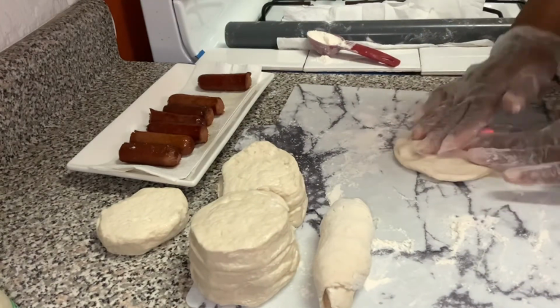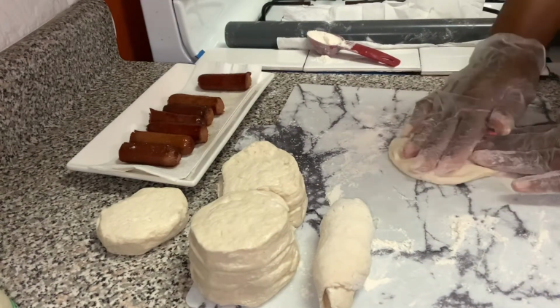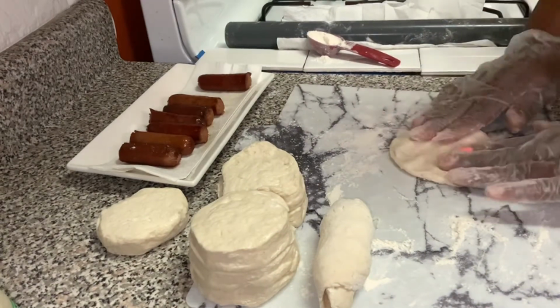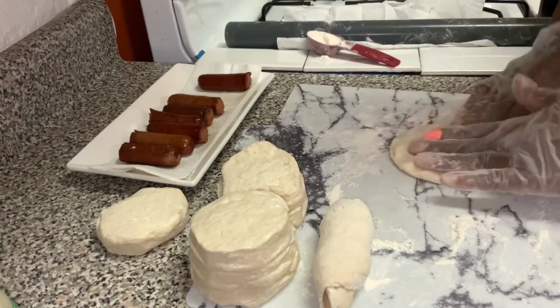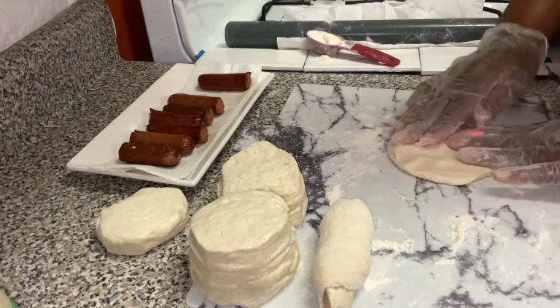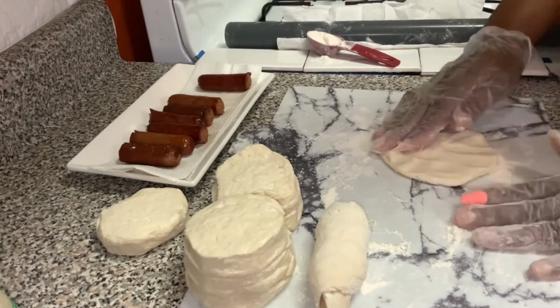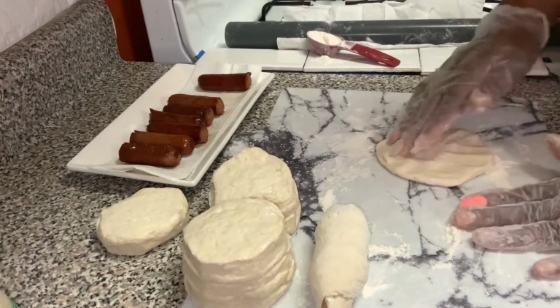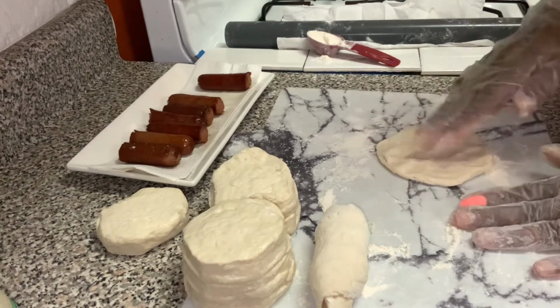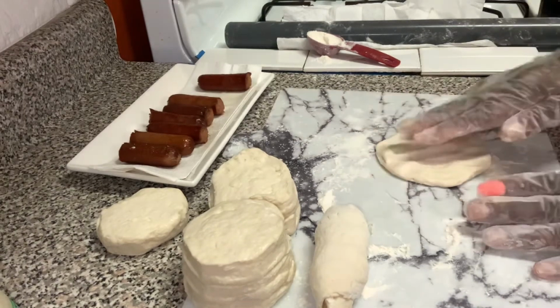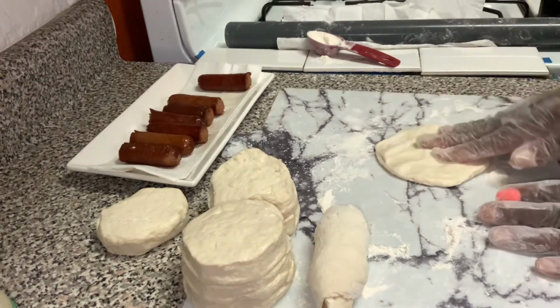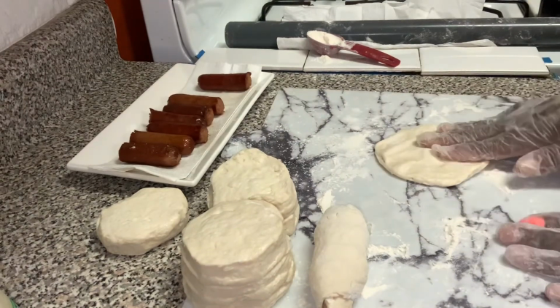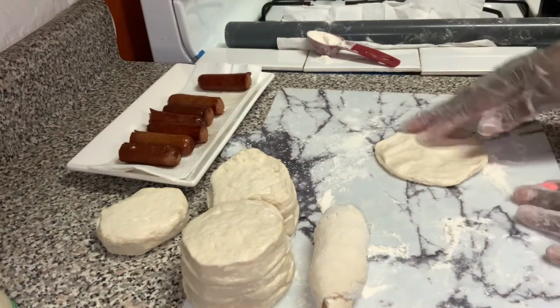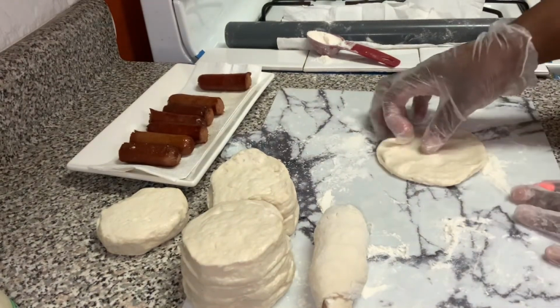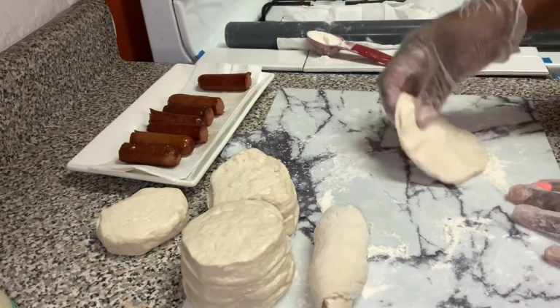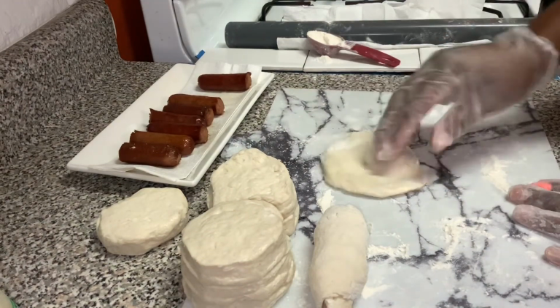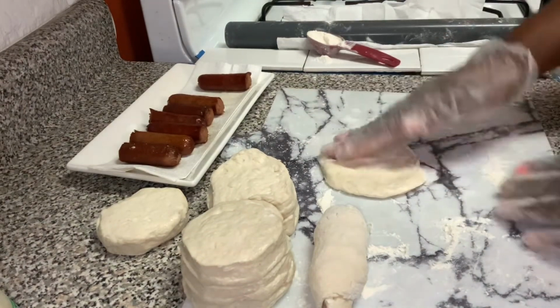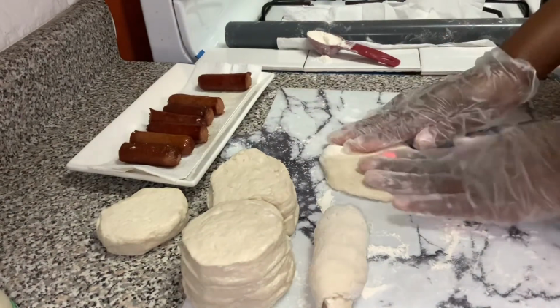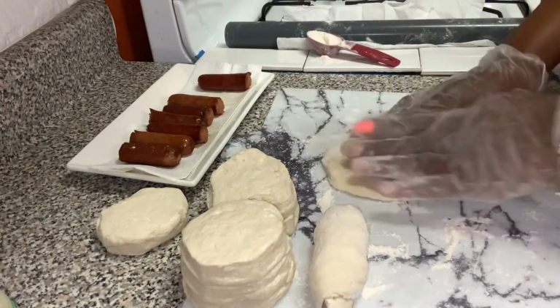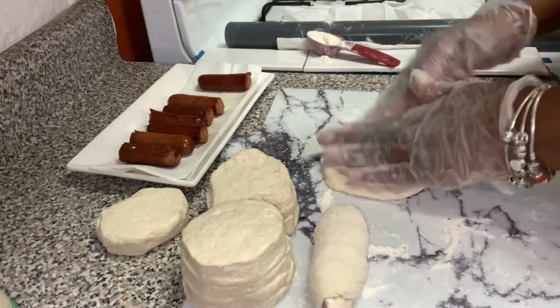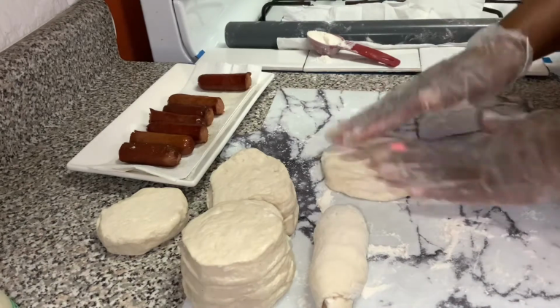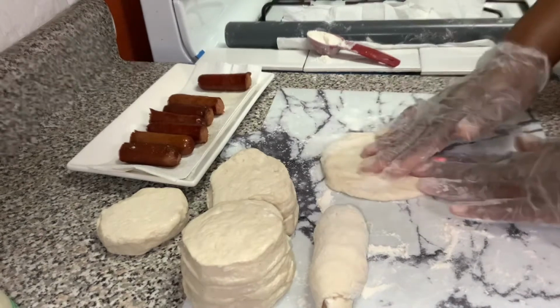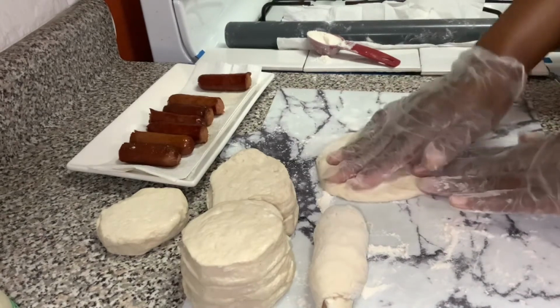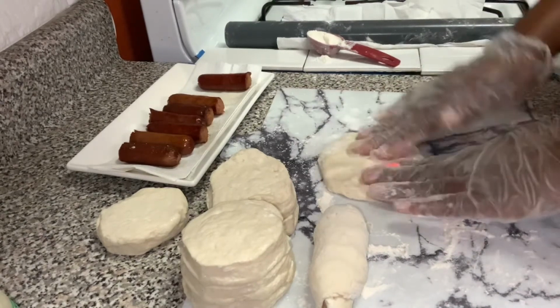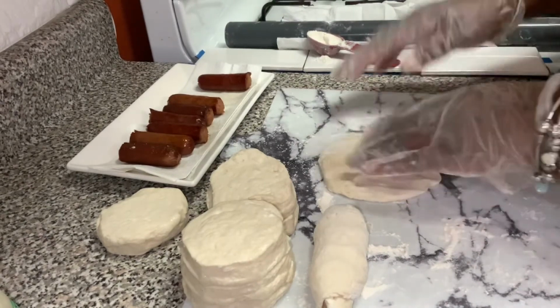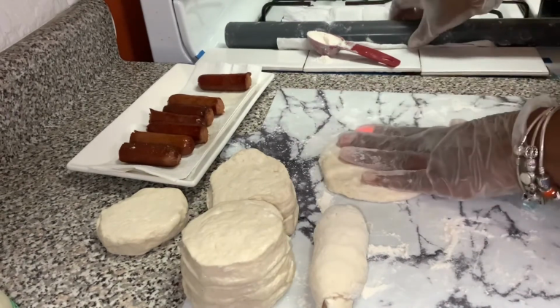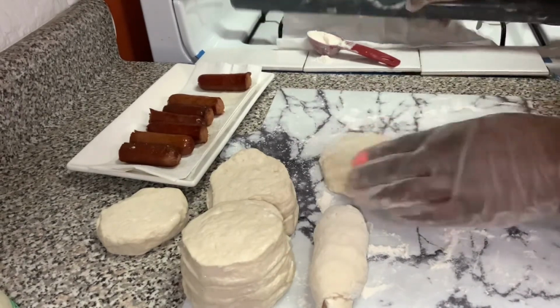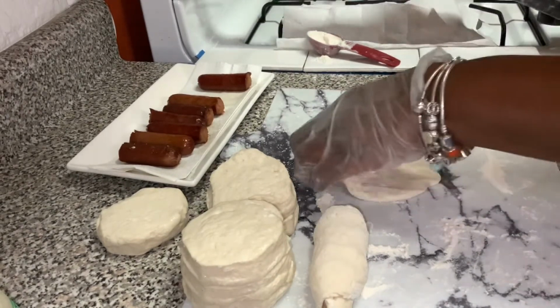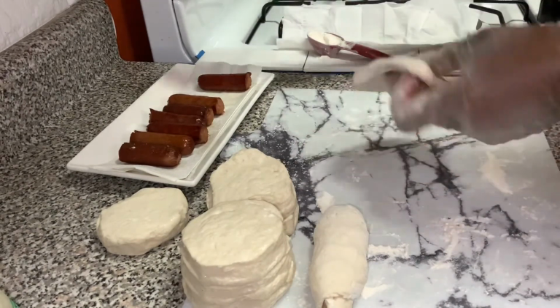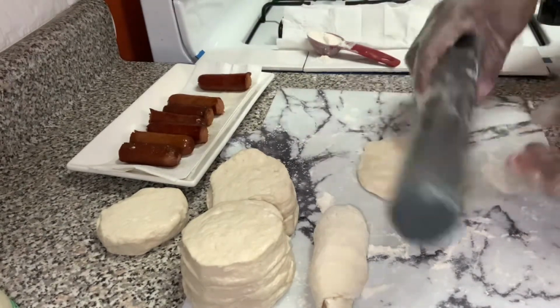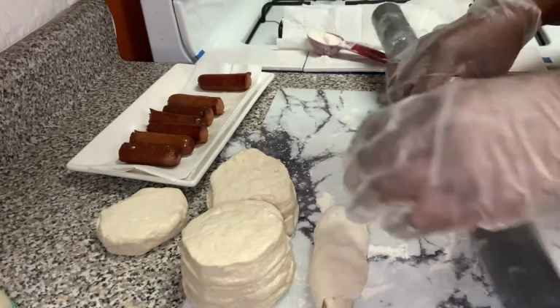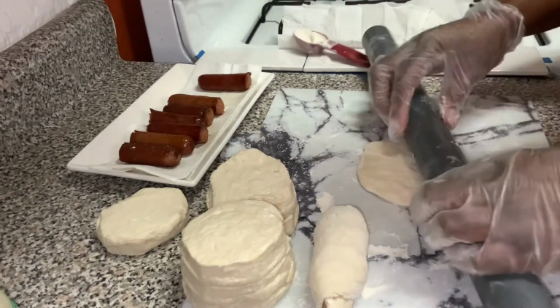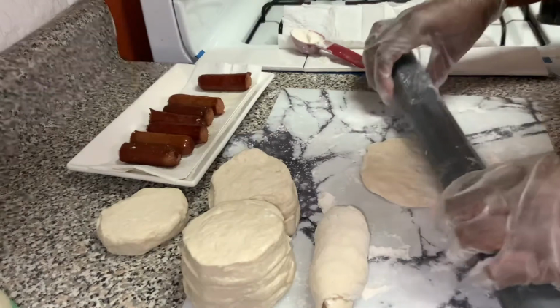If you don't have a rolling pin, you can do the same thing I'm doing — I'm just using my hand to stretch it. You don't have to worry about having a rolling pin, you really don't.